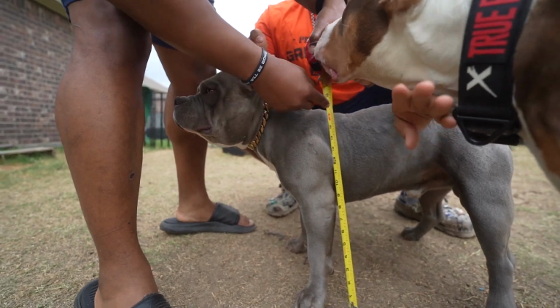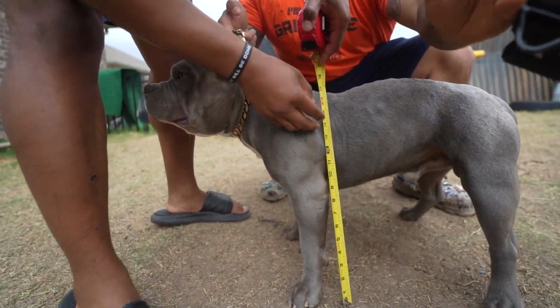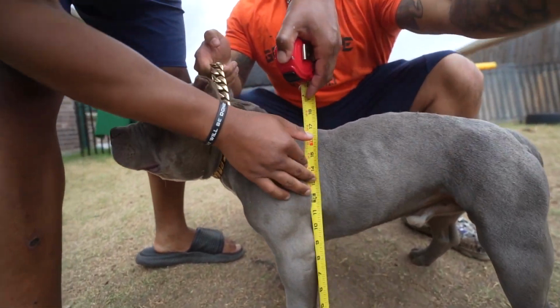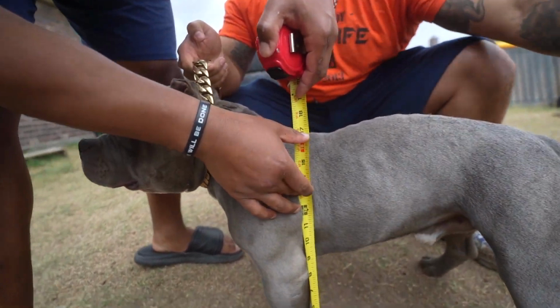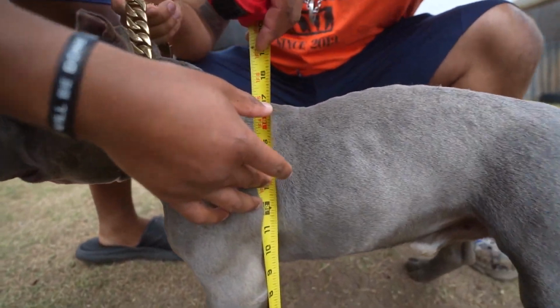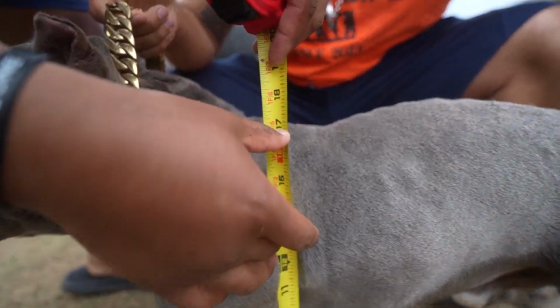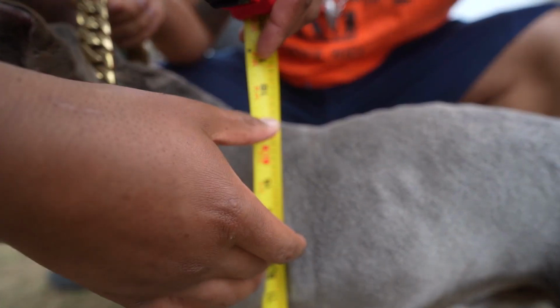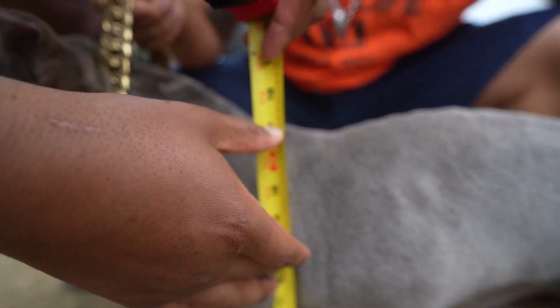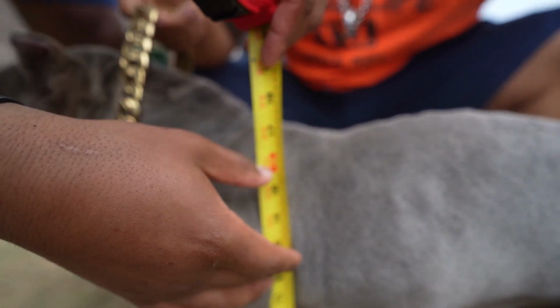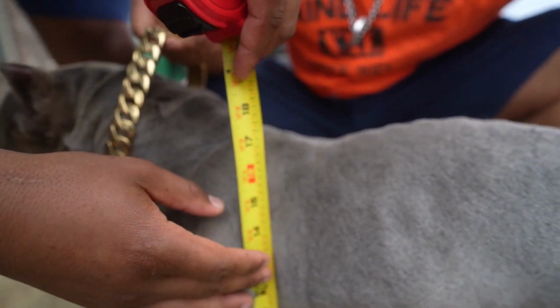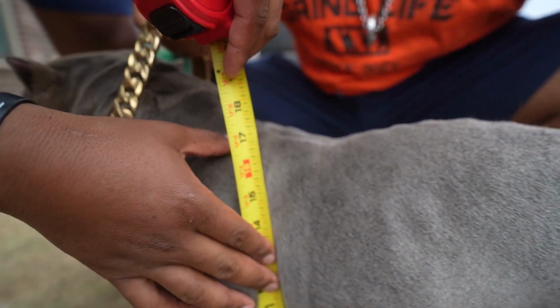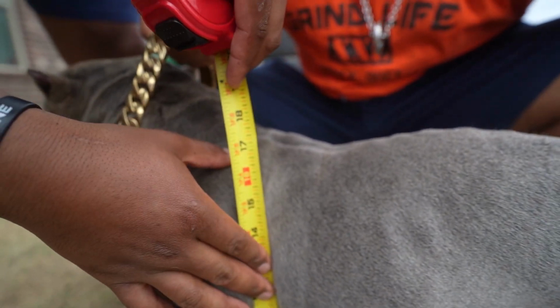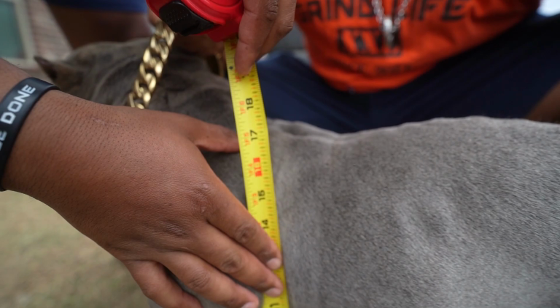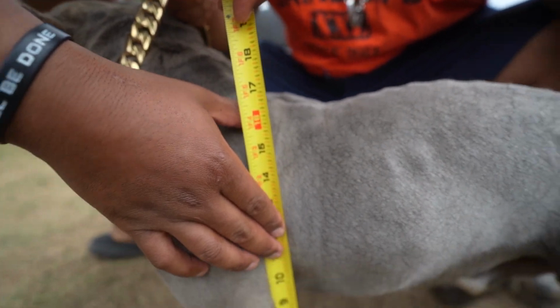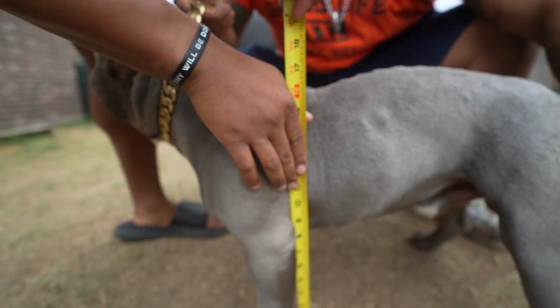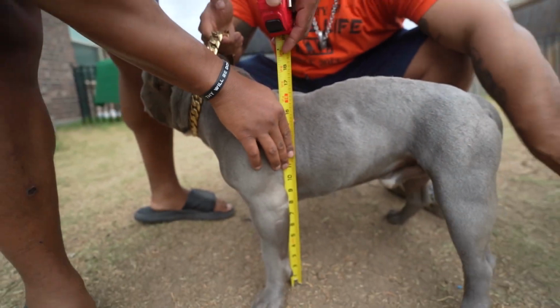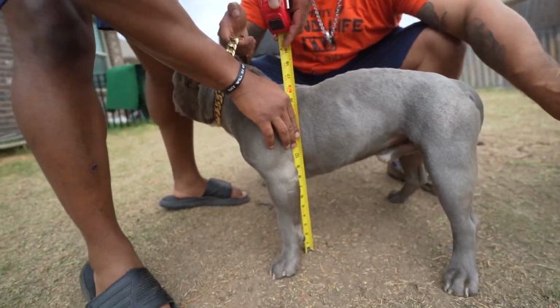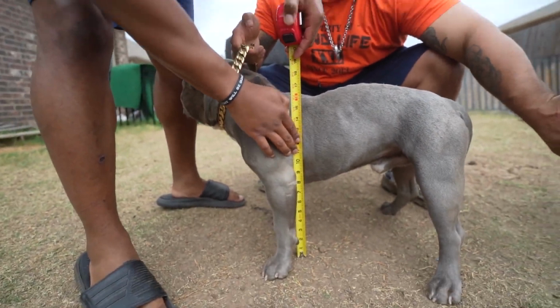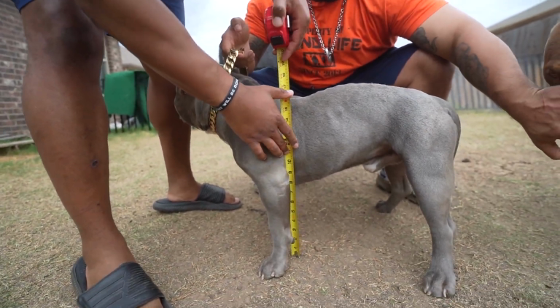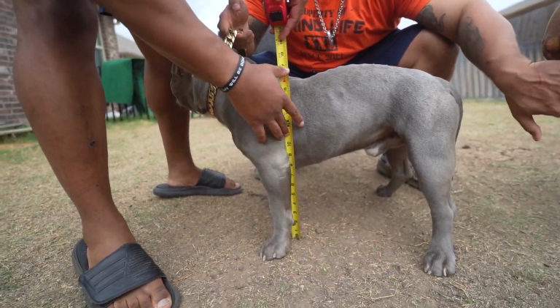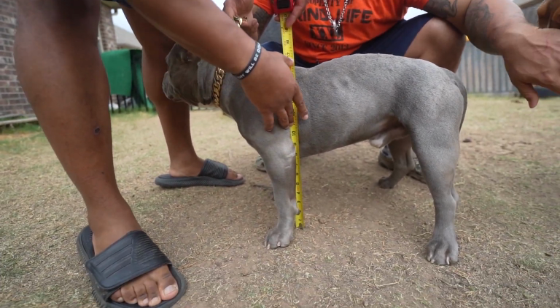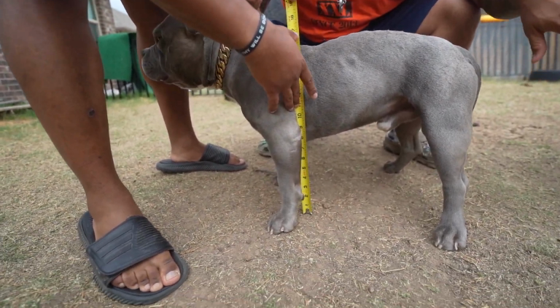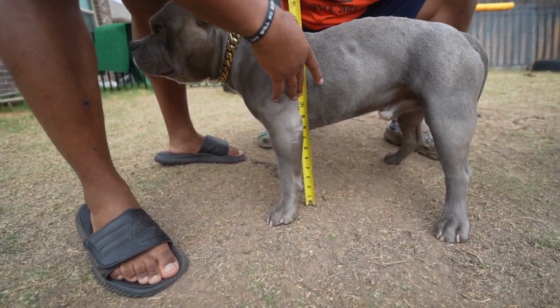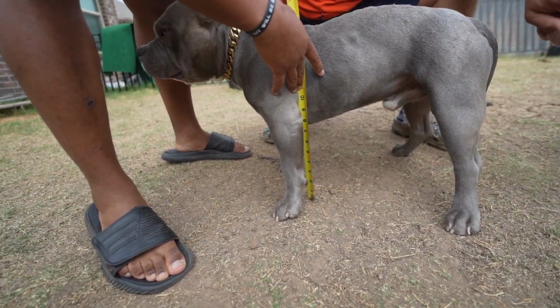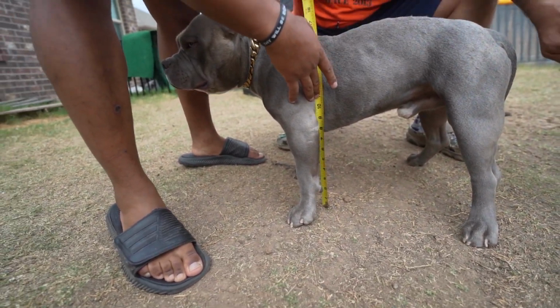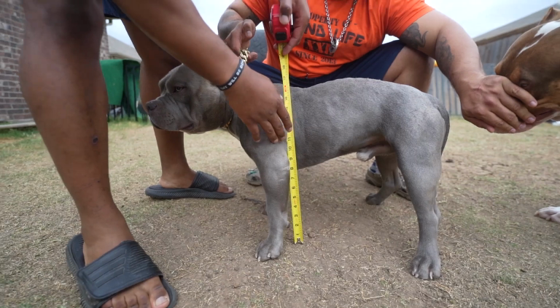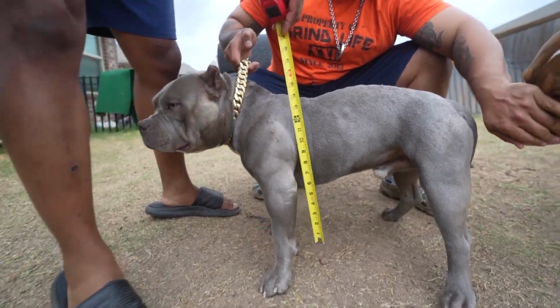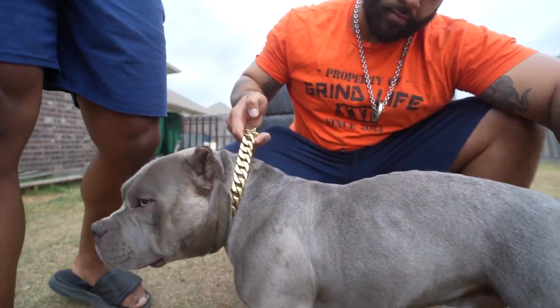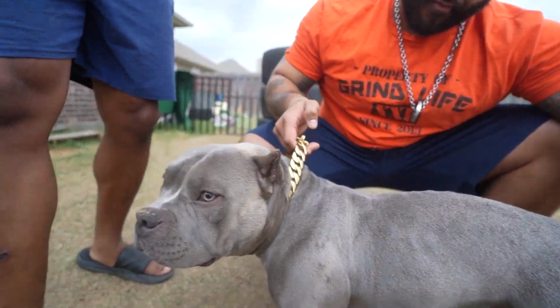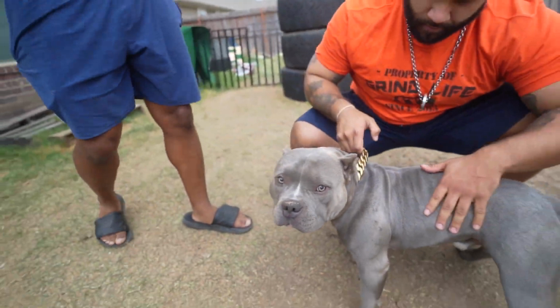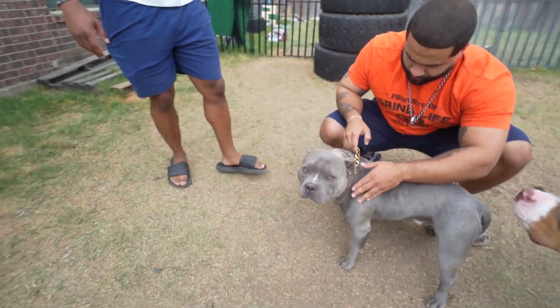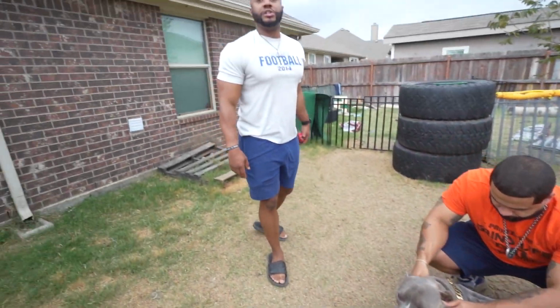That's 17 inches. You can see he is under 17 inches. He's a midget — he's under 17 inches. That's a pocket bully.